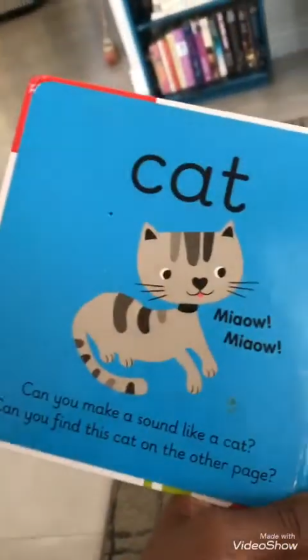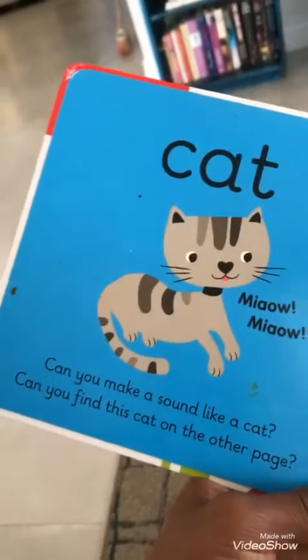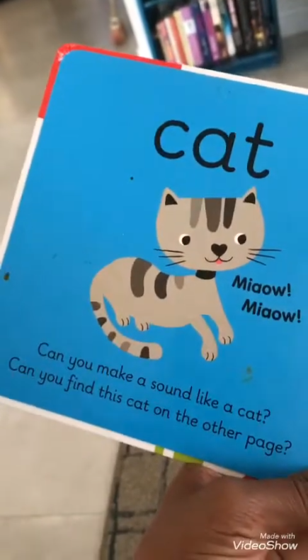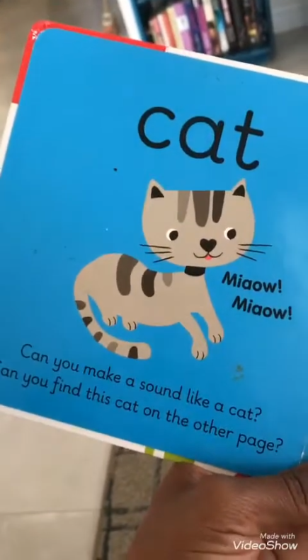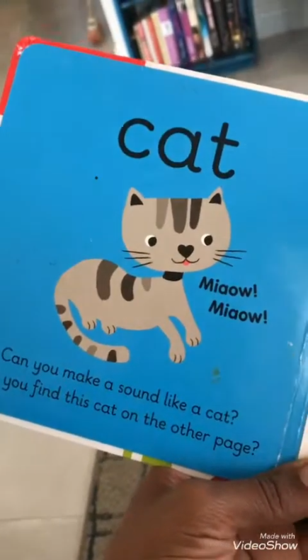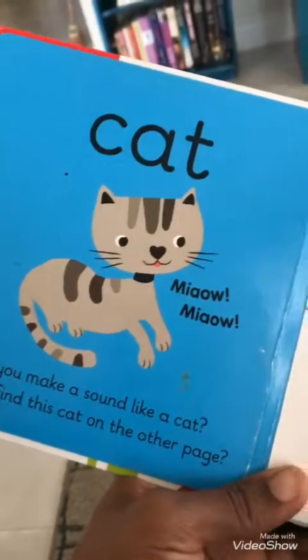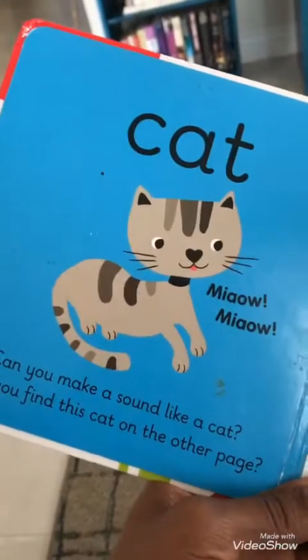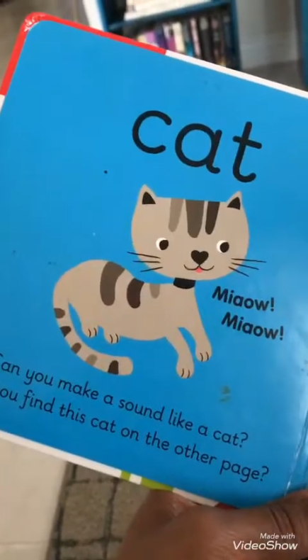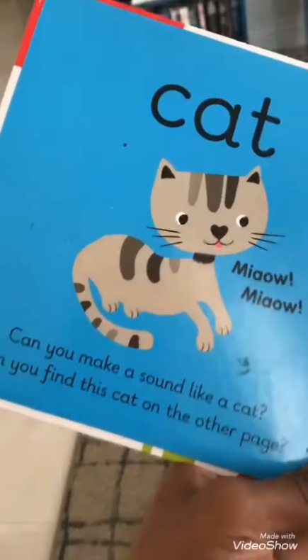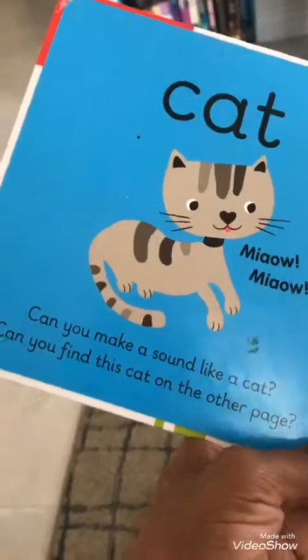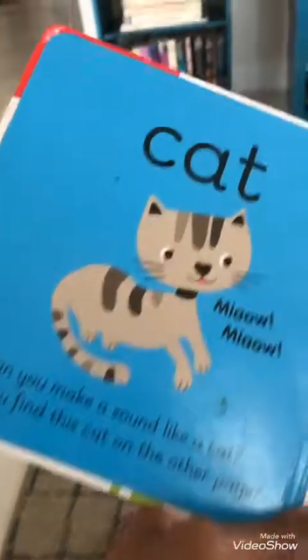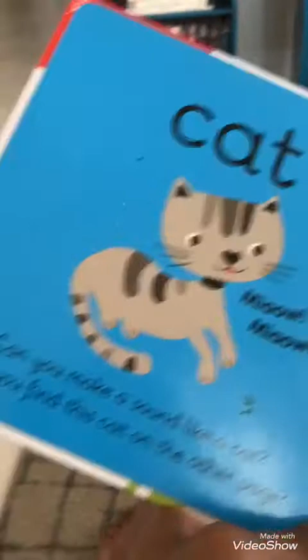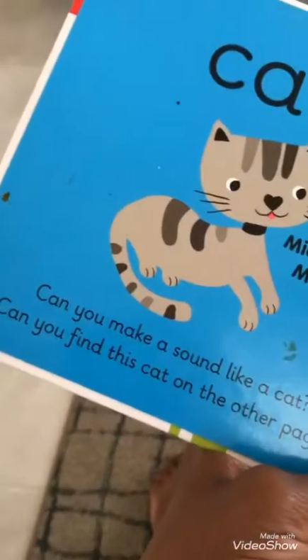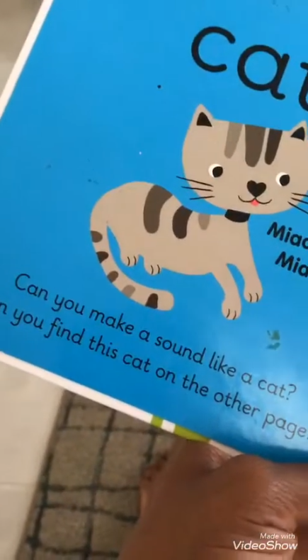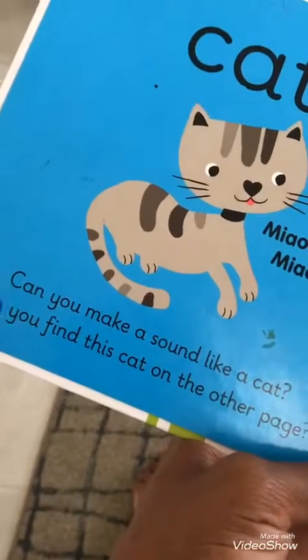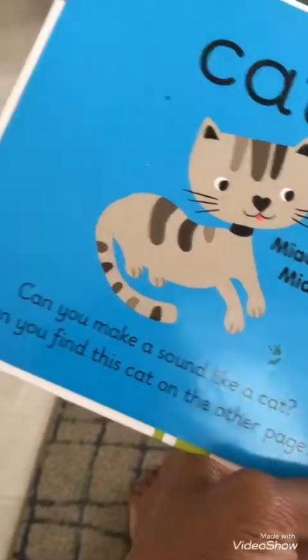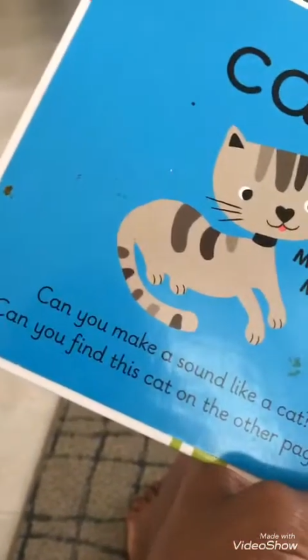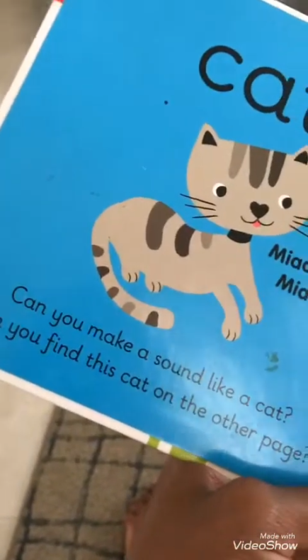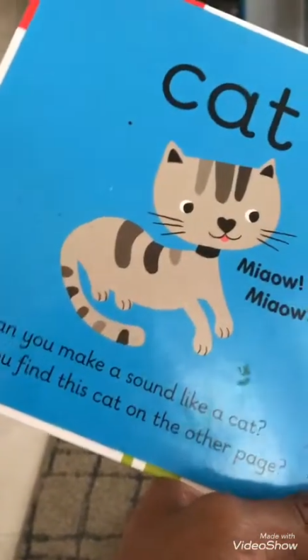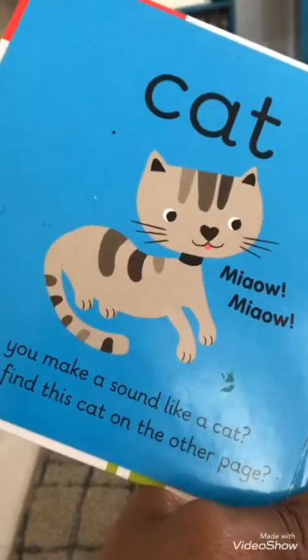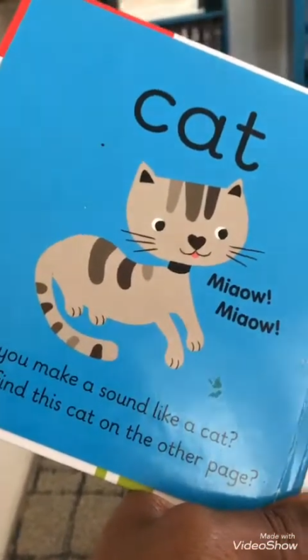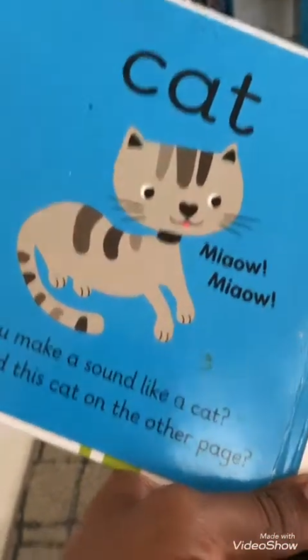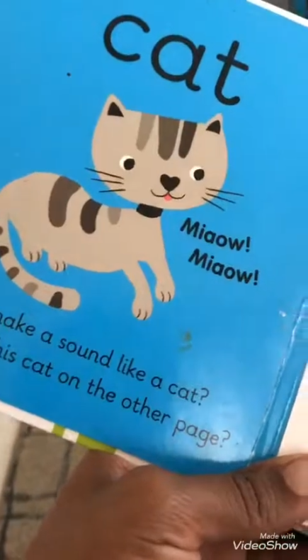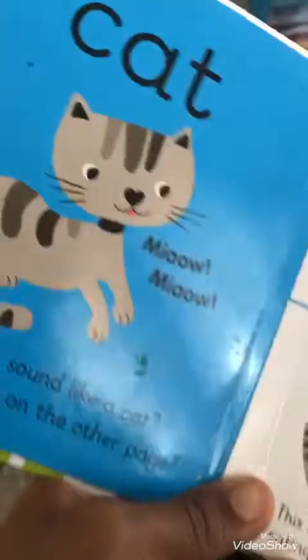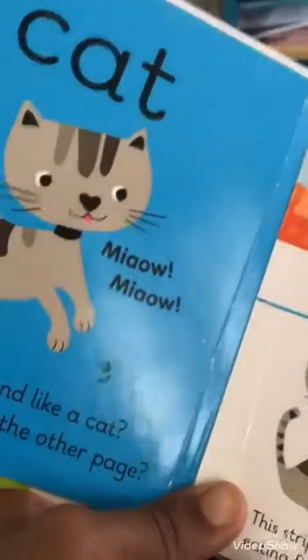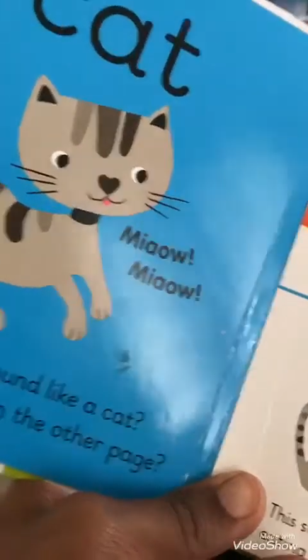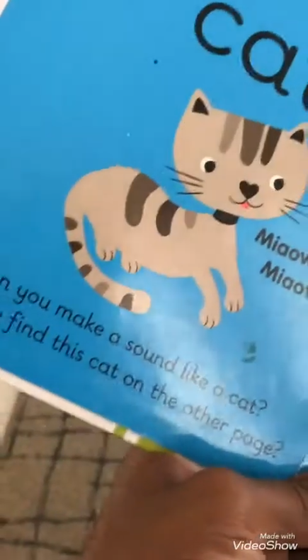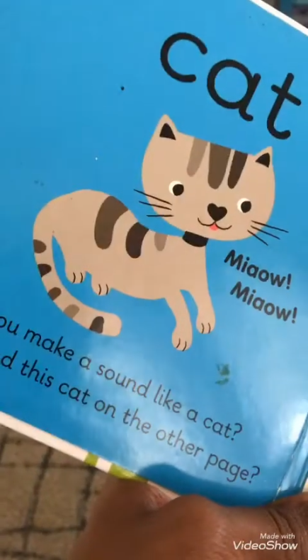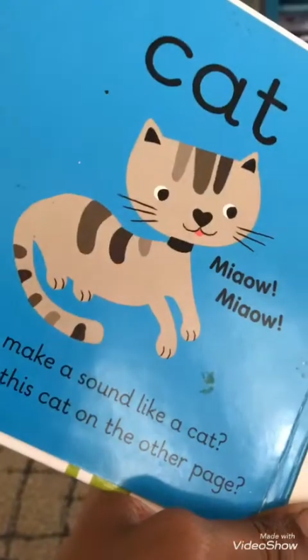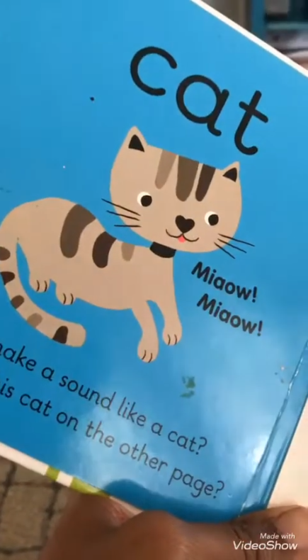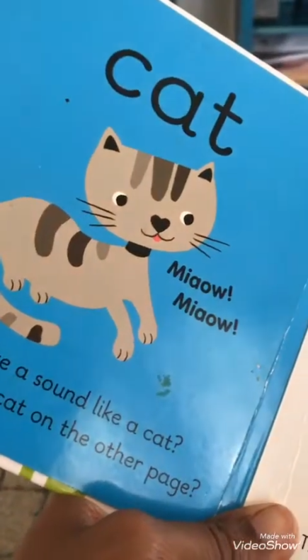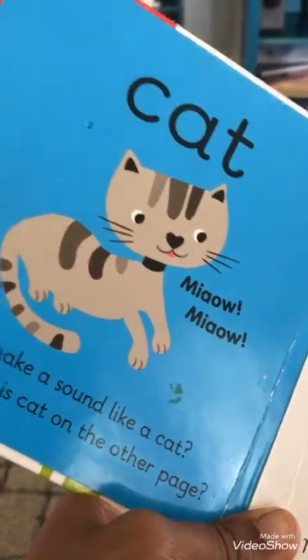Cat. Meow. Can you make a sound like a cat? Yes, you can. Say meow. Meow.